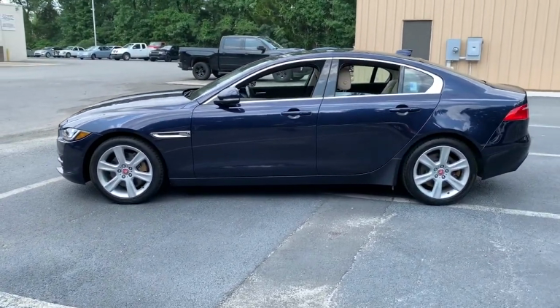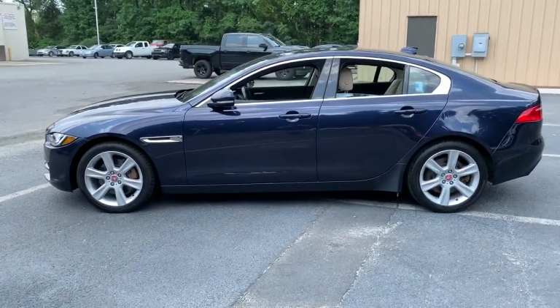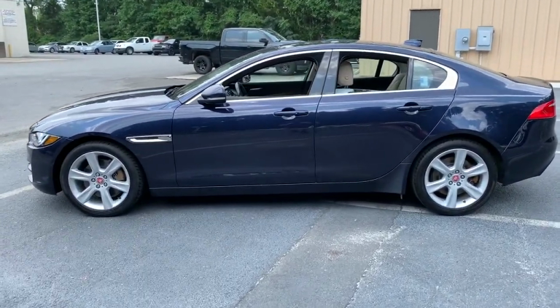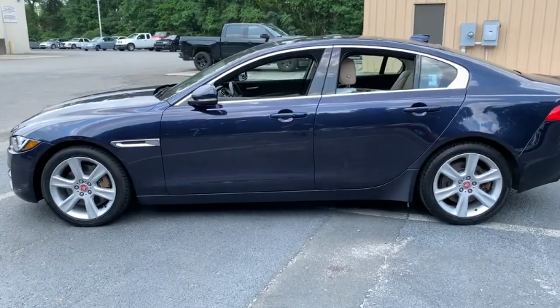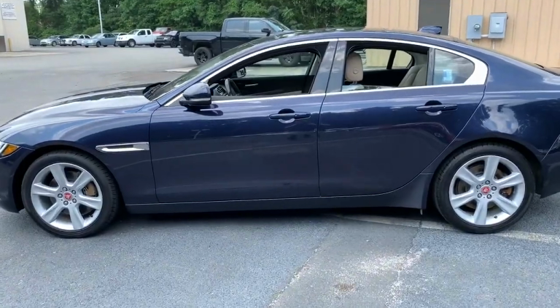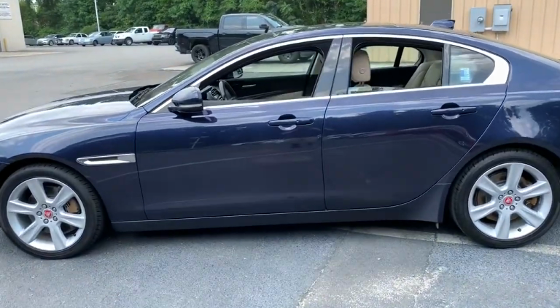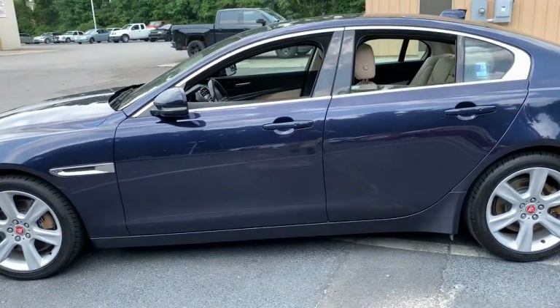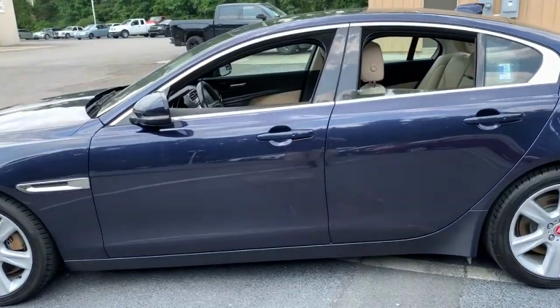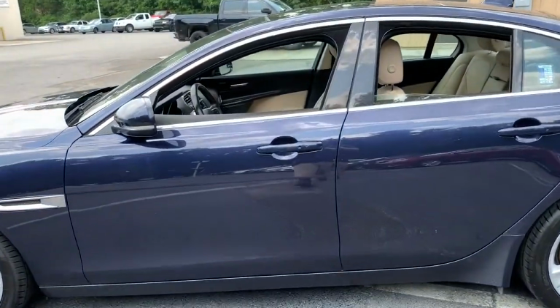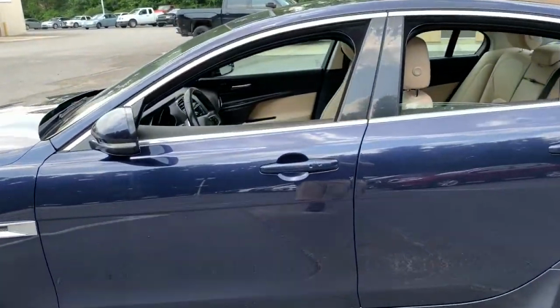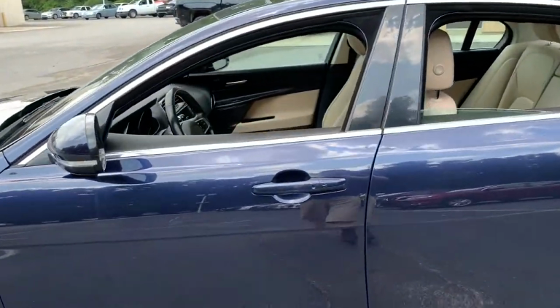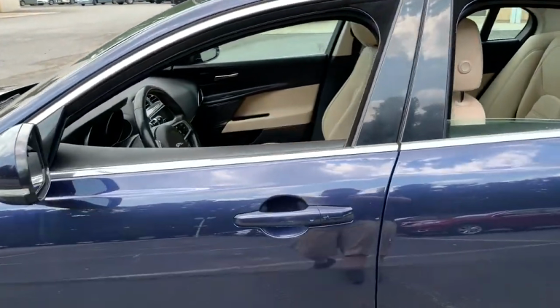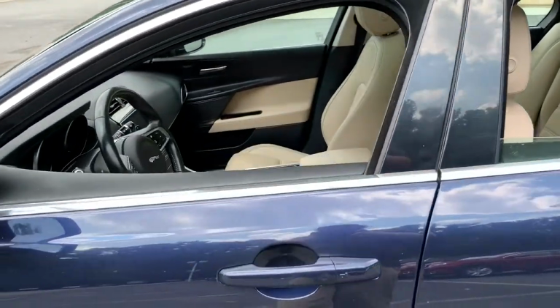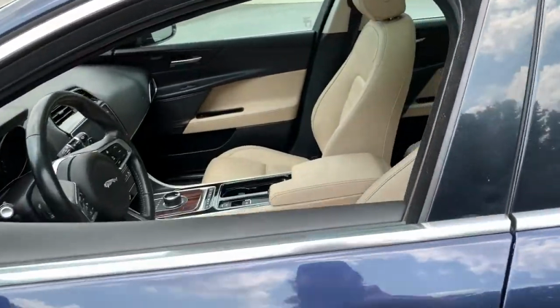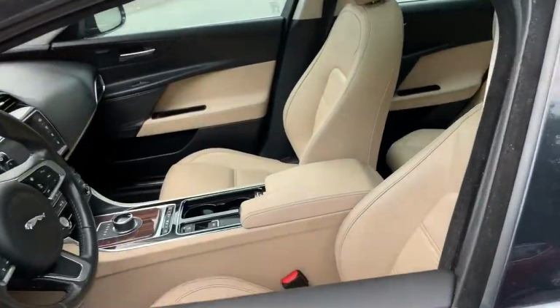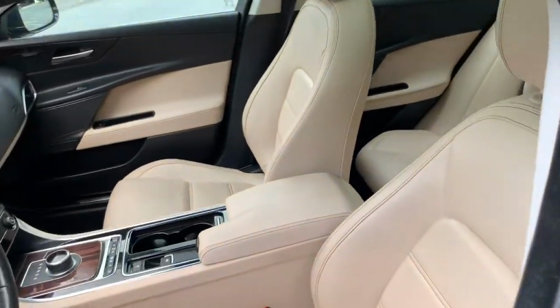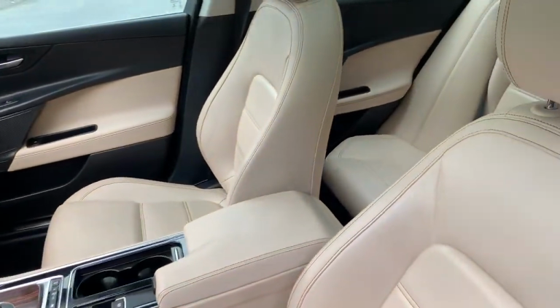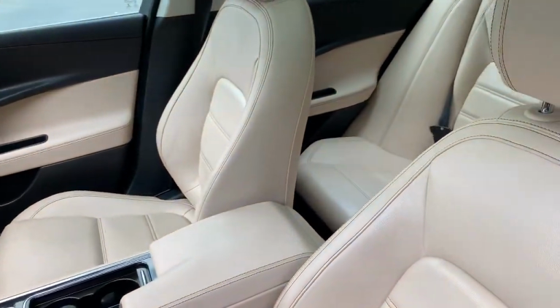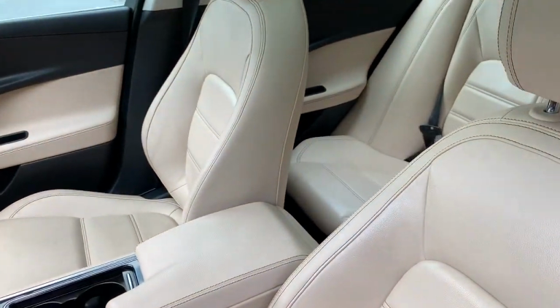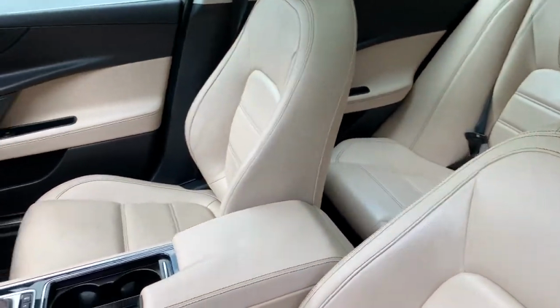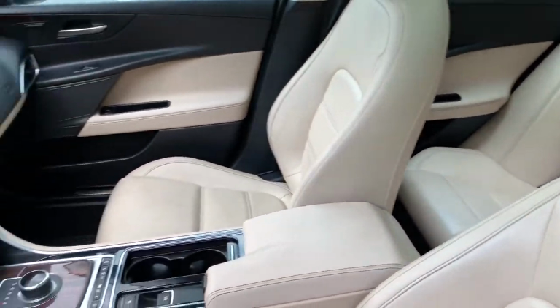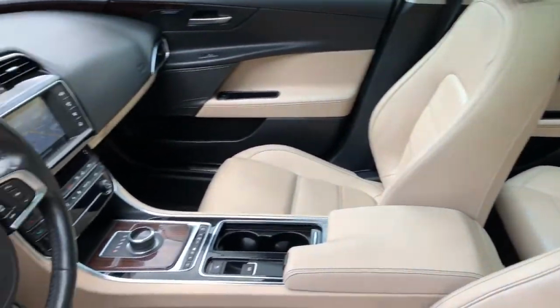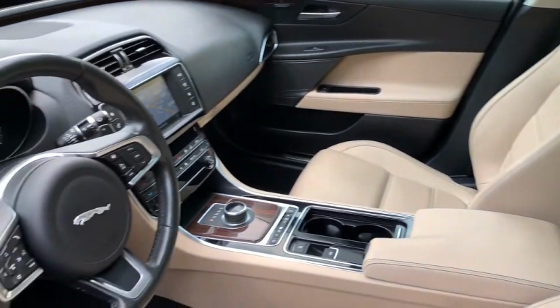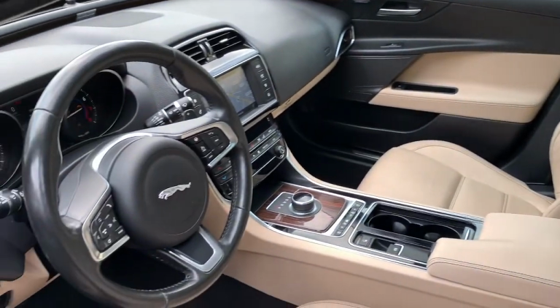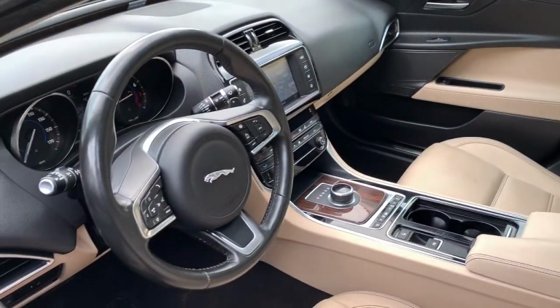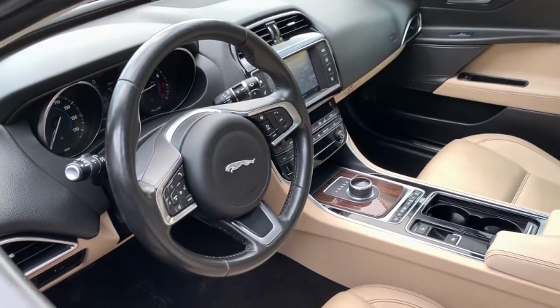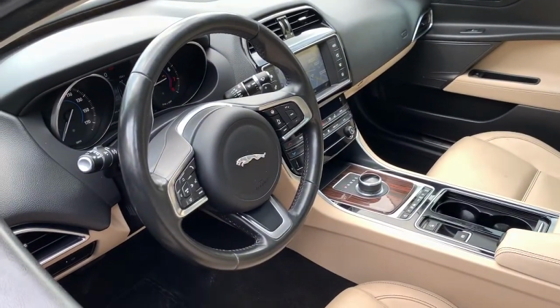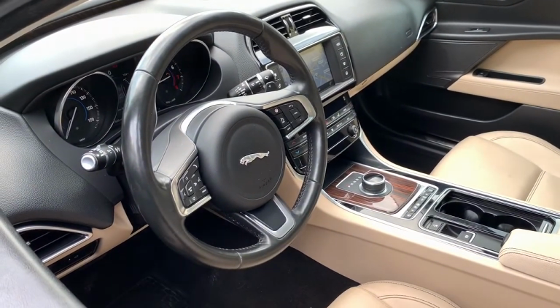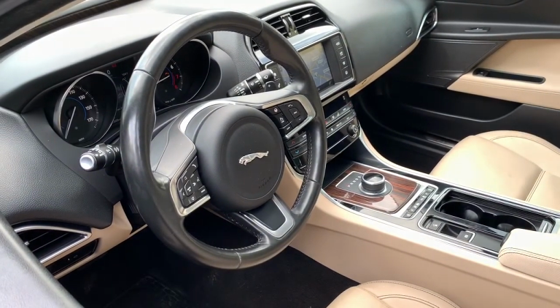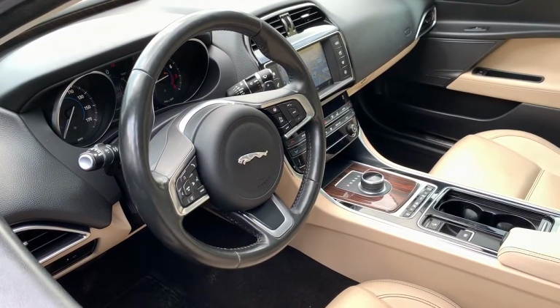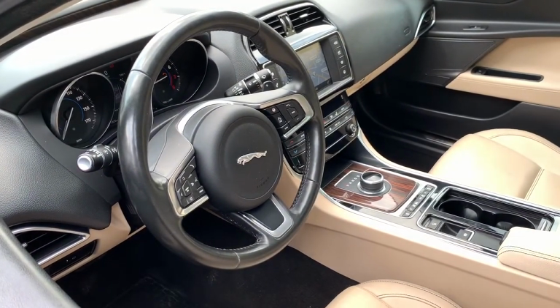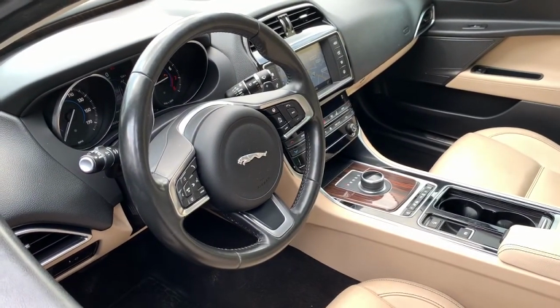From its sleek, driver-focused cockpit to its silky-smooth ride and premium build quality, this exhilarating sports sedan infuses every journey with delight.